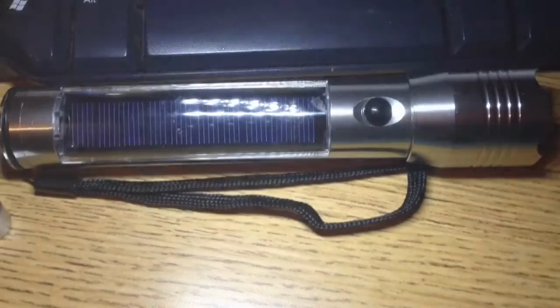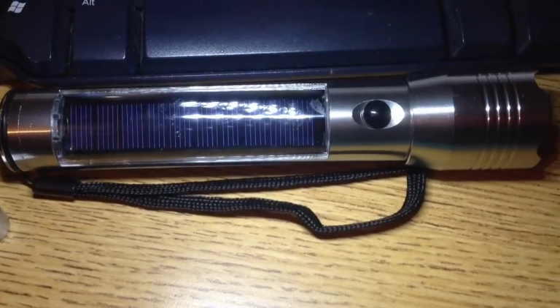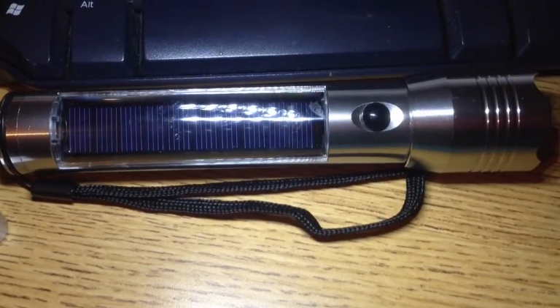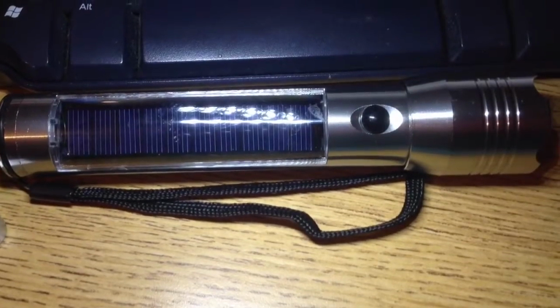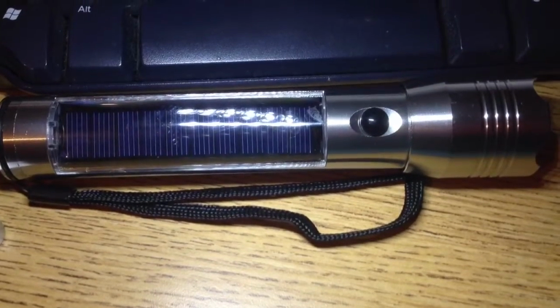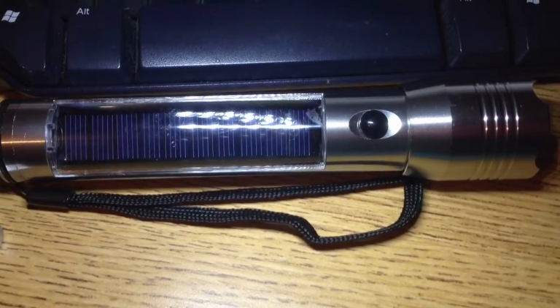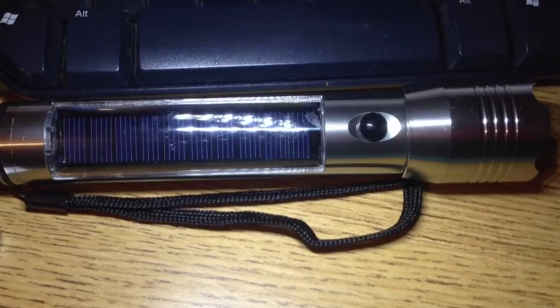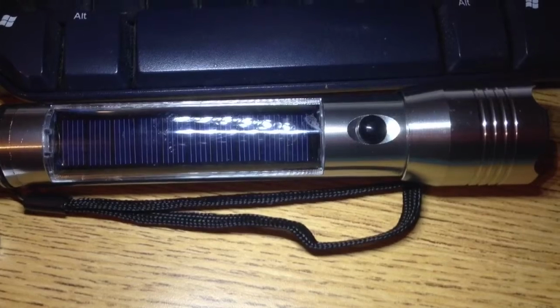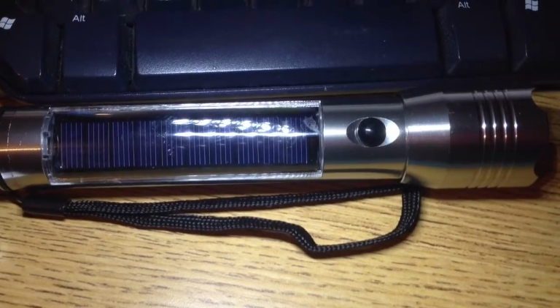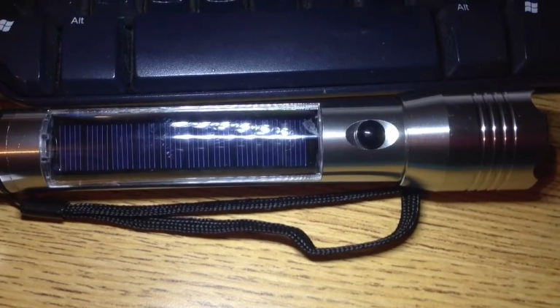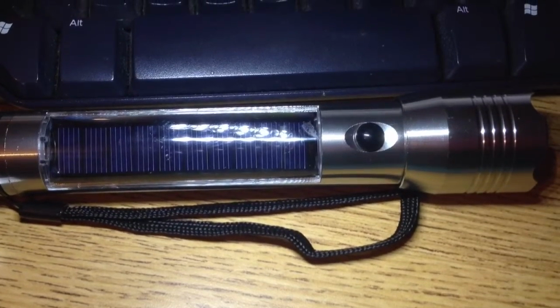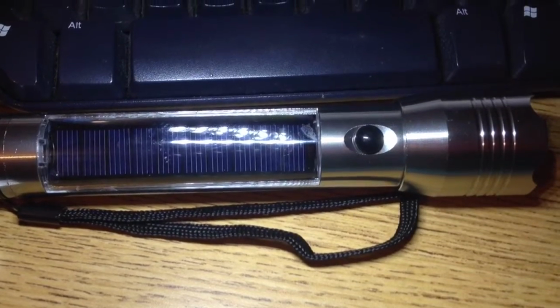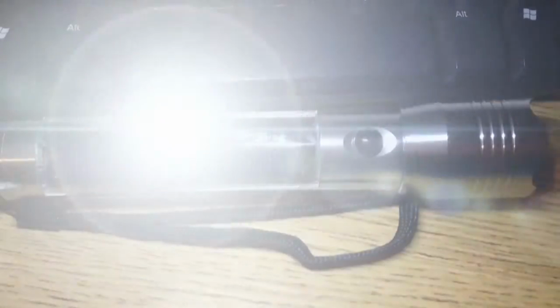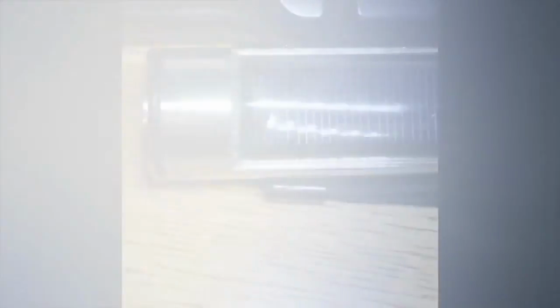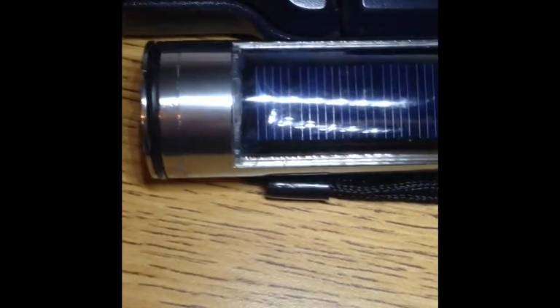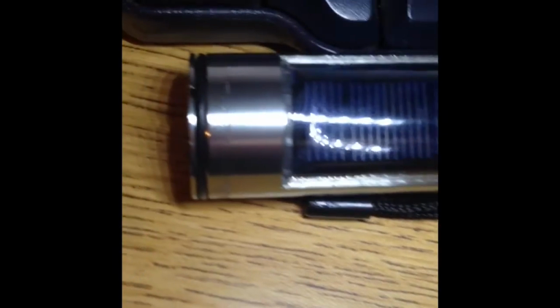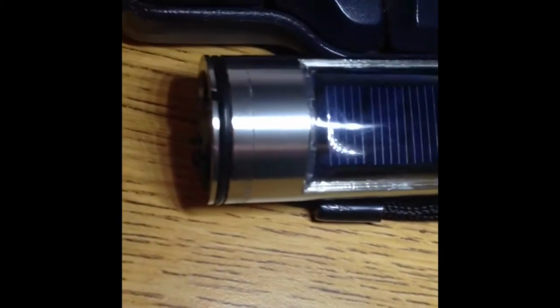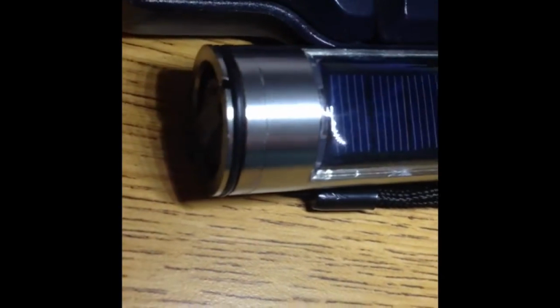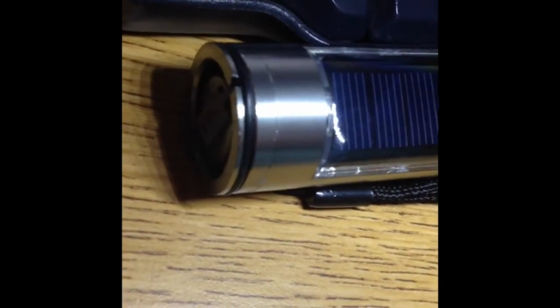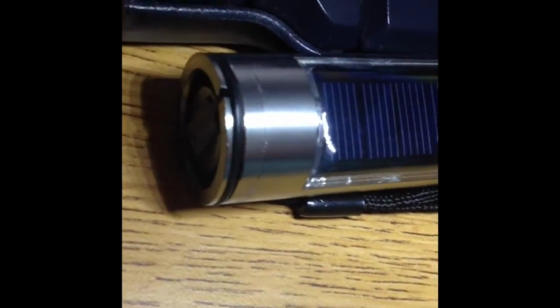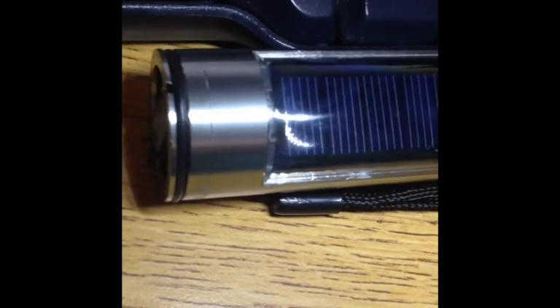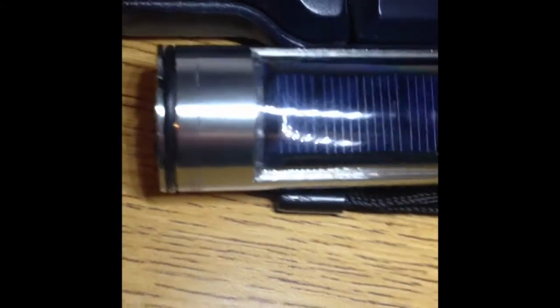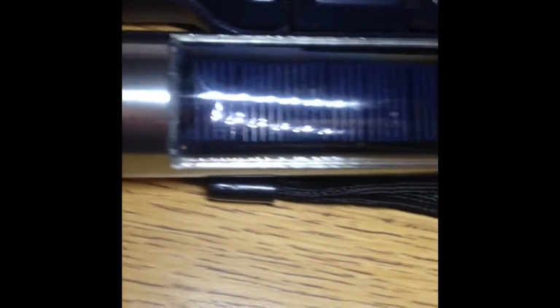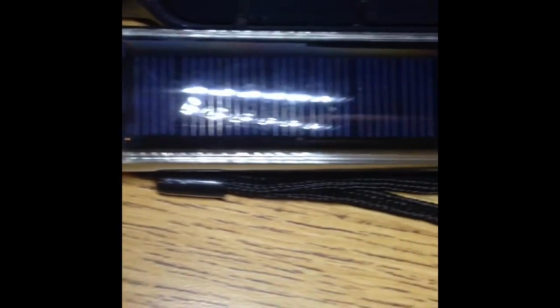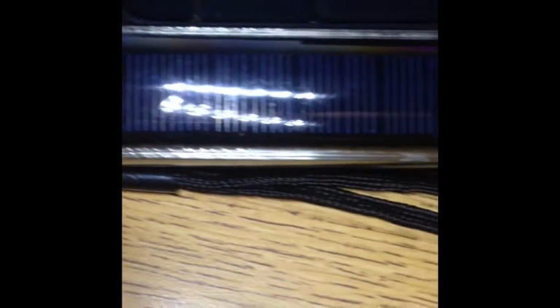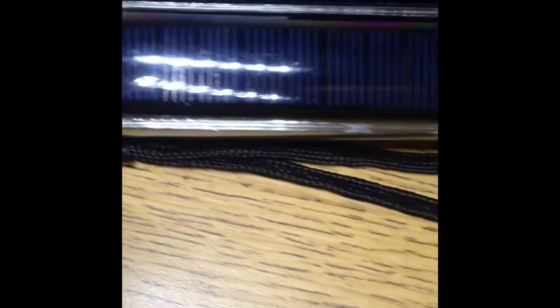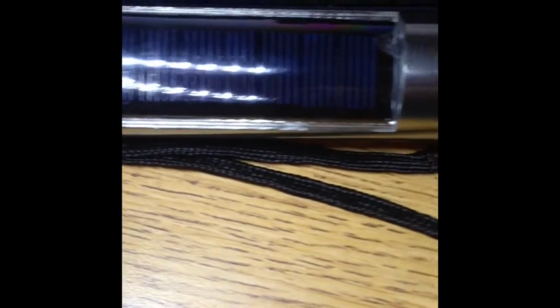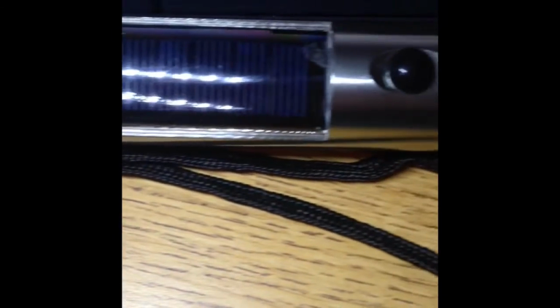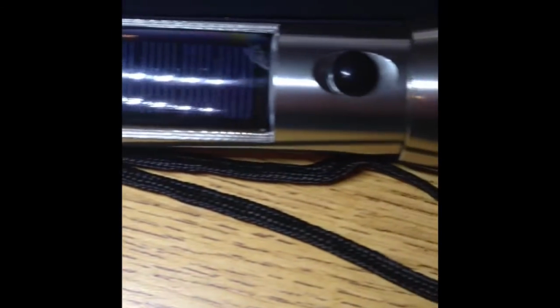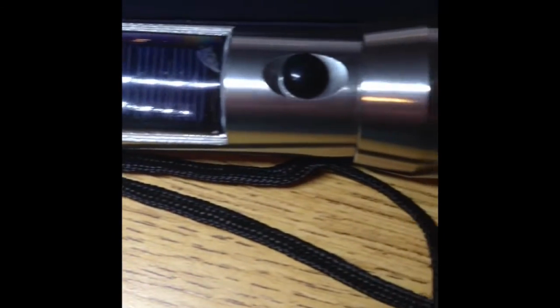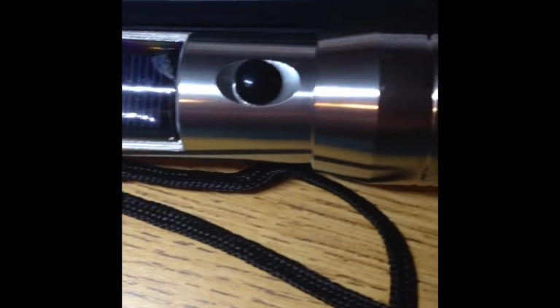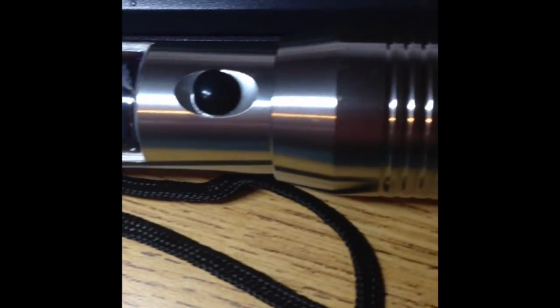Here we have this Minjer solar-powered flashlight. It is rechargeable, it's an LED flashlight, and it comes with a USB charger cable so that you can charge it with the sun or with the cable.